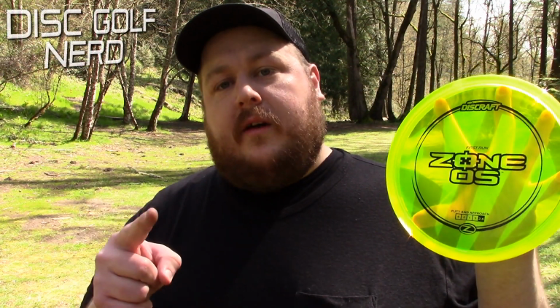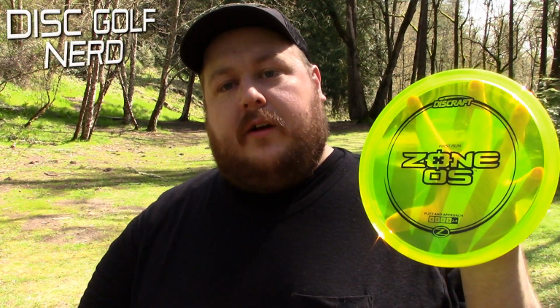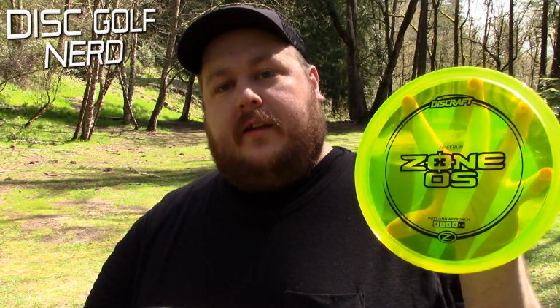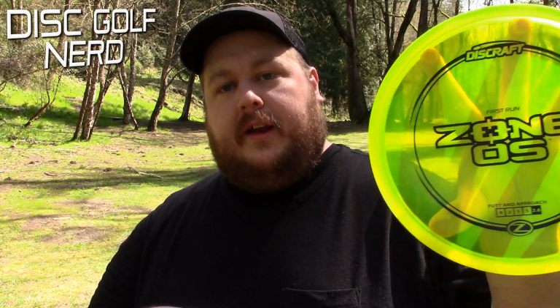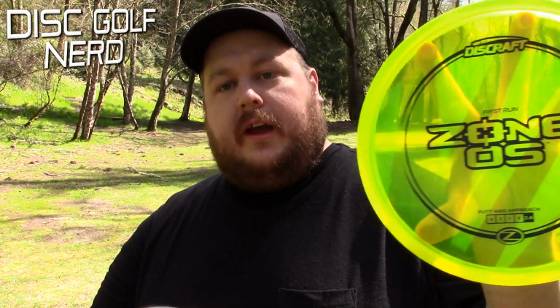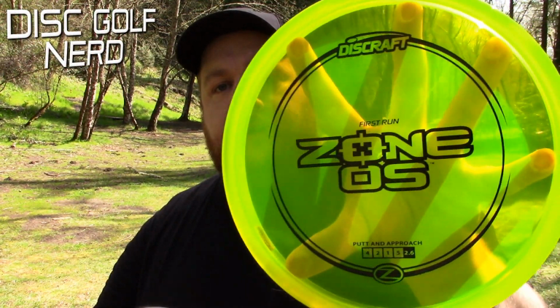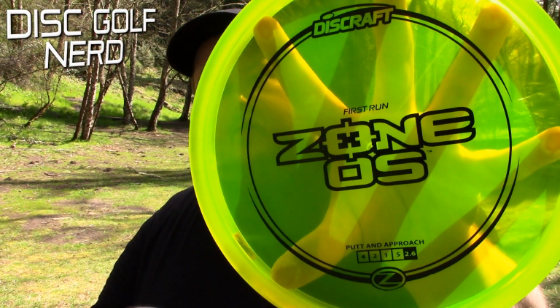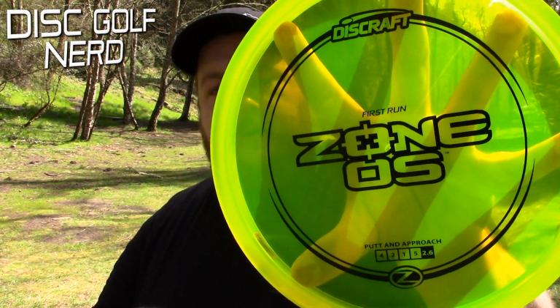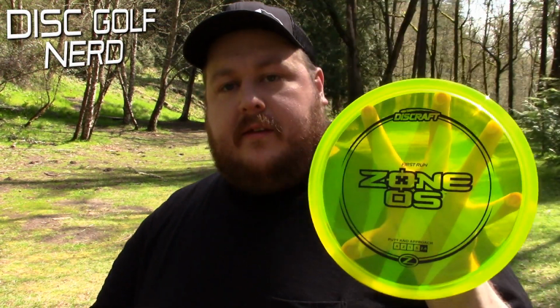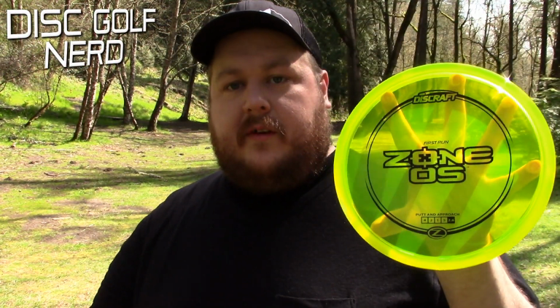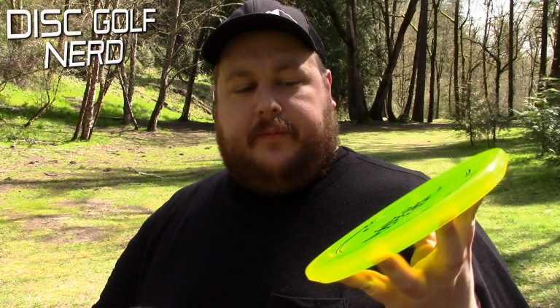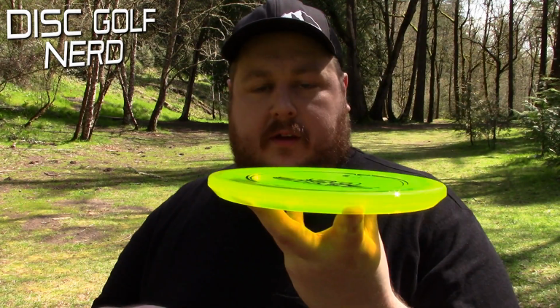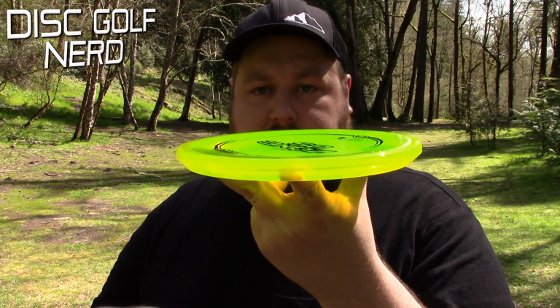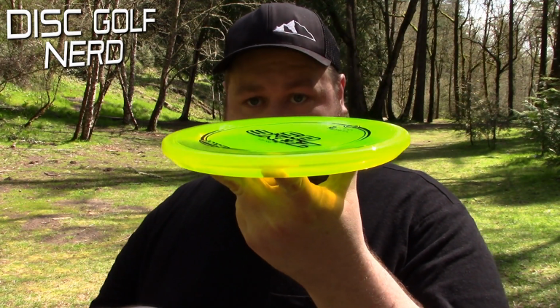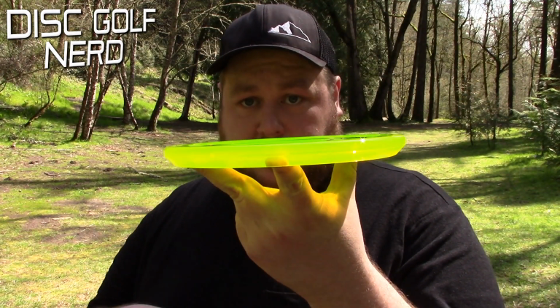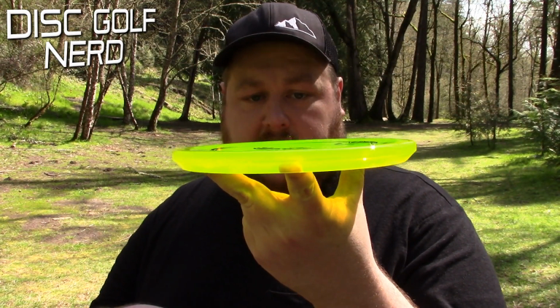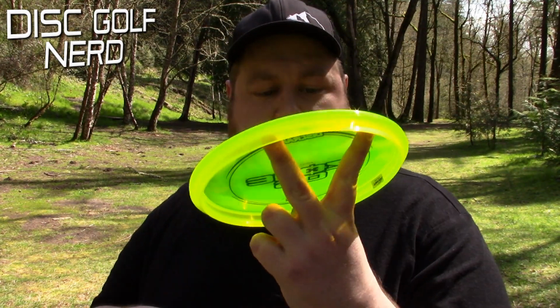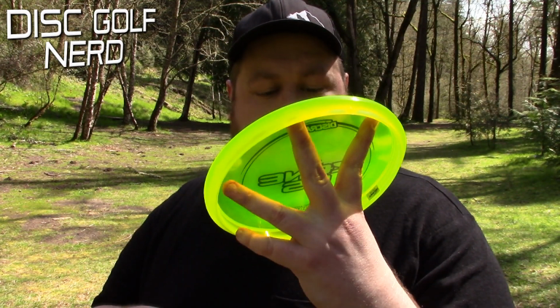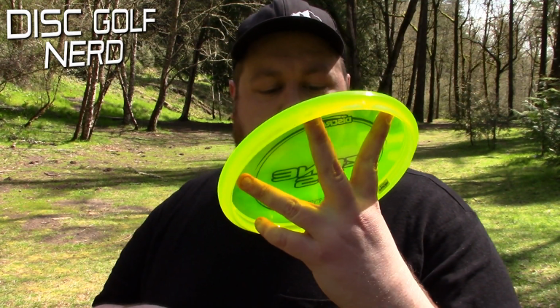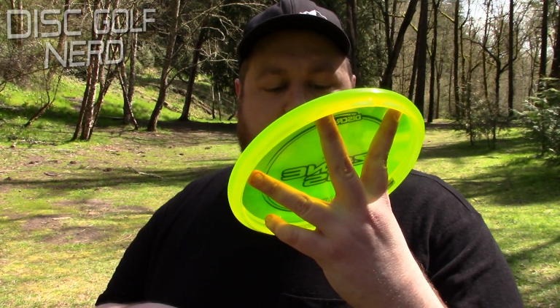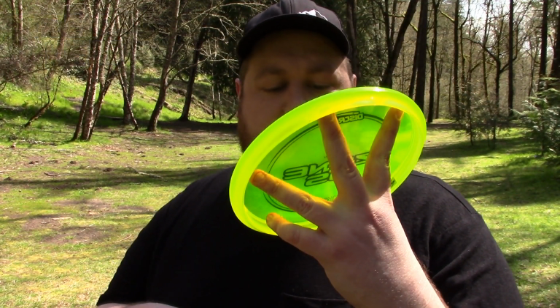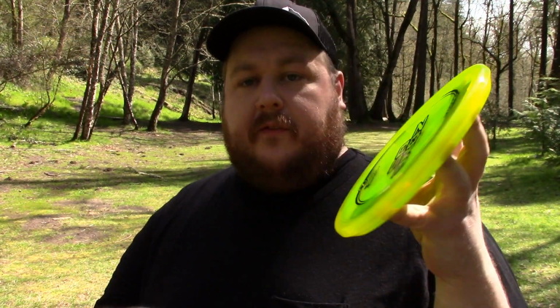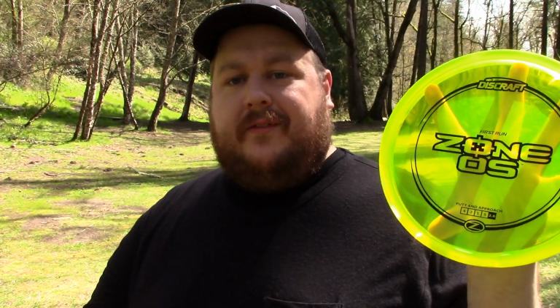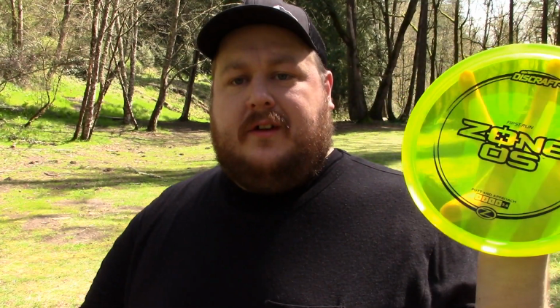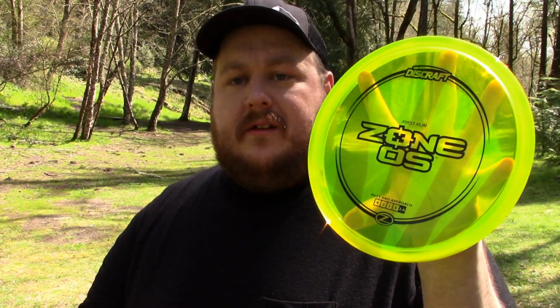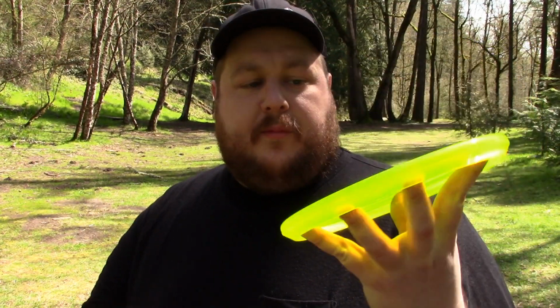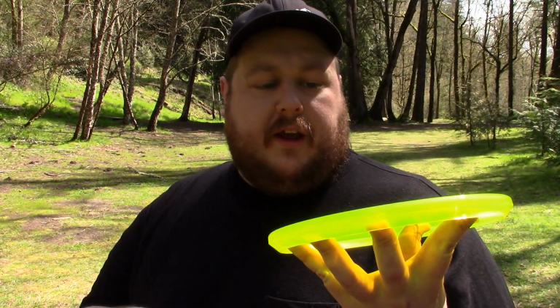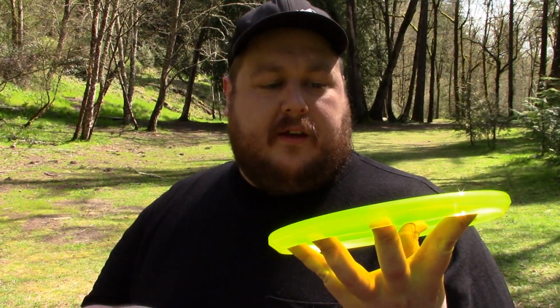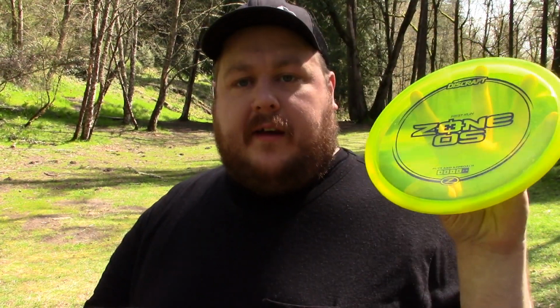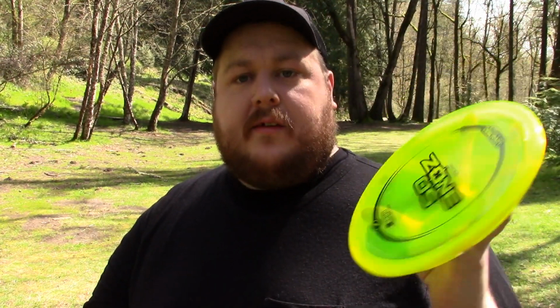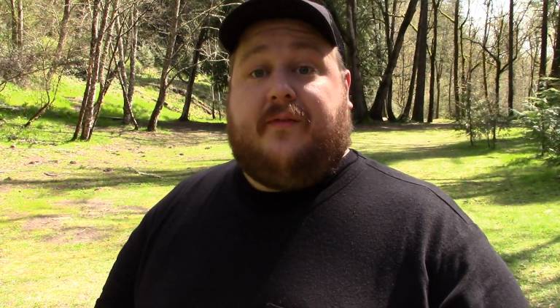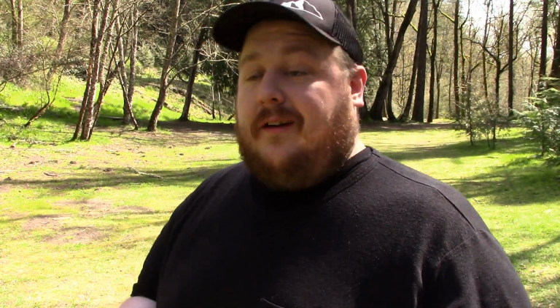What's up guys? We are out here at Dabney and I'm trying out the Zone OS for the first time. Ridiculous puddle top on this thing. Flight number is 4215. Seems completely ridiculous in all aspects — let's find out.